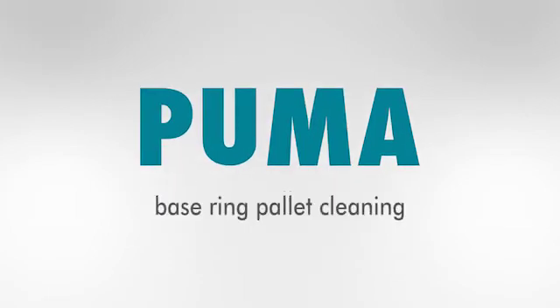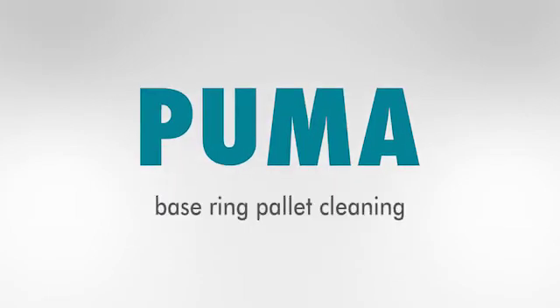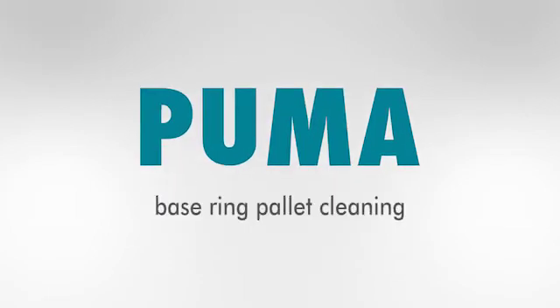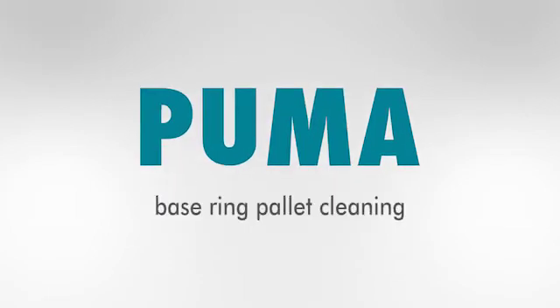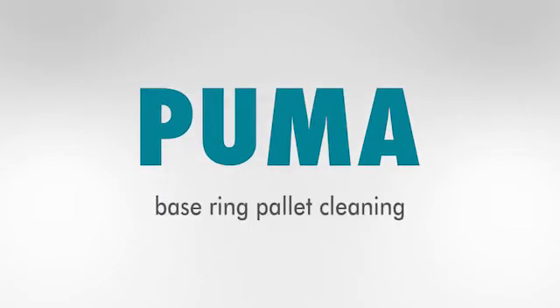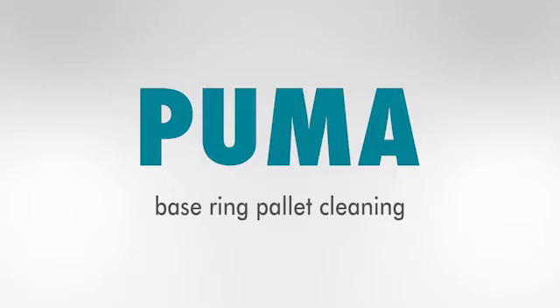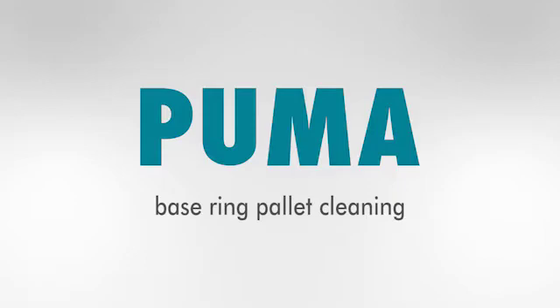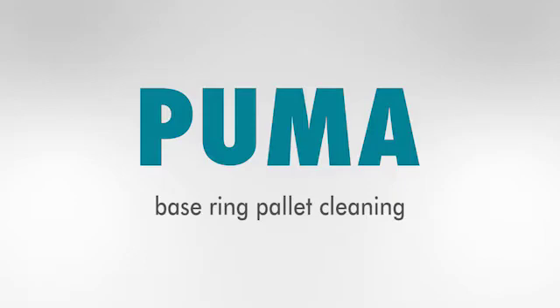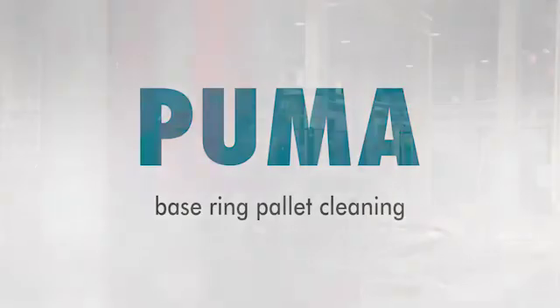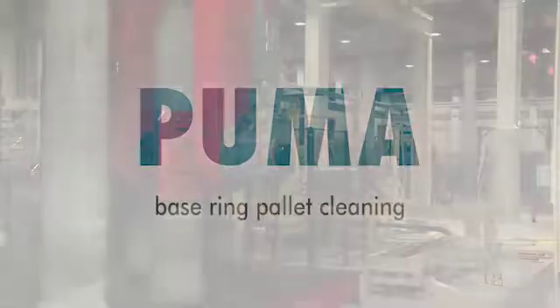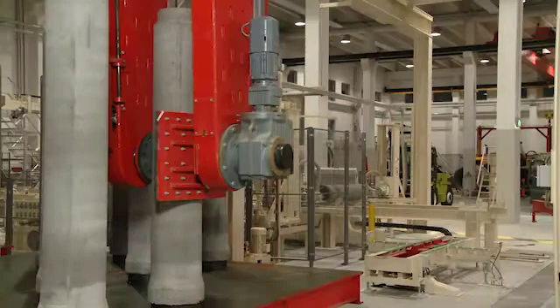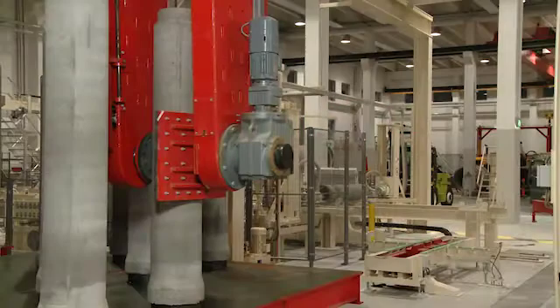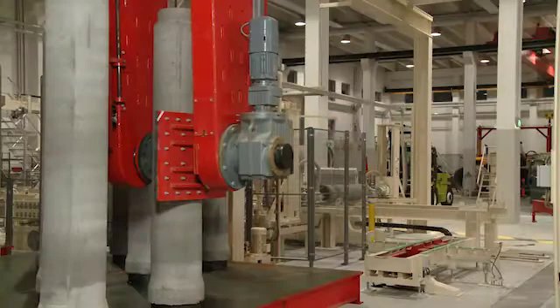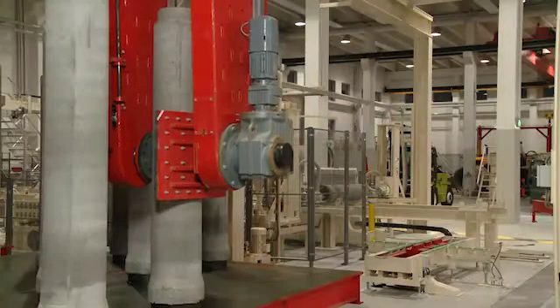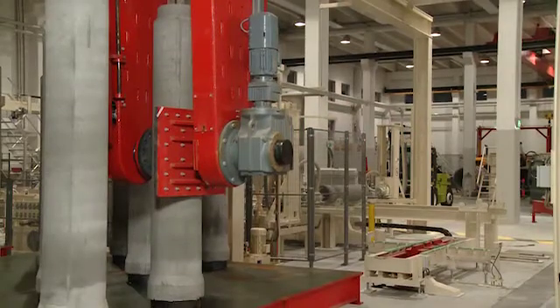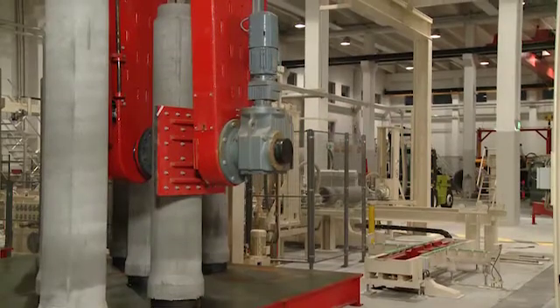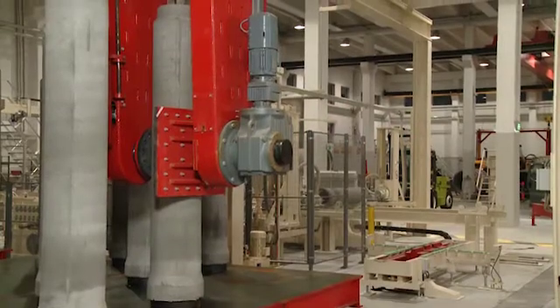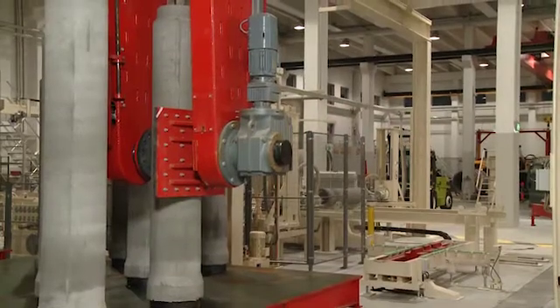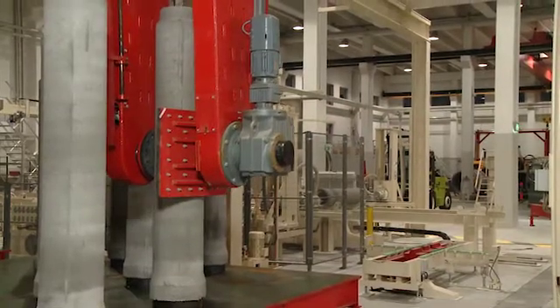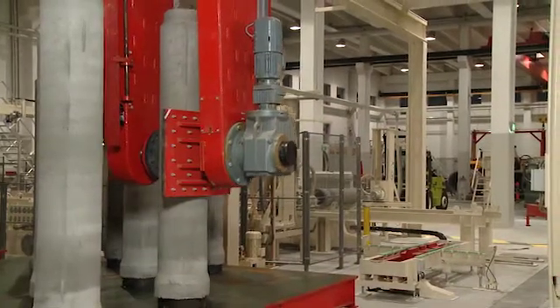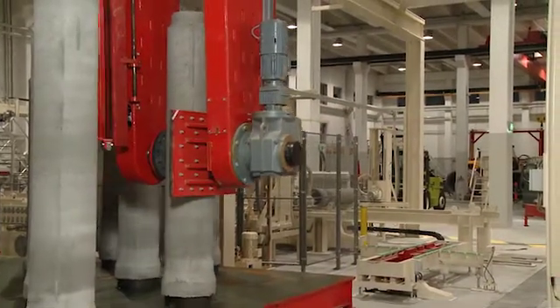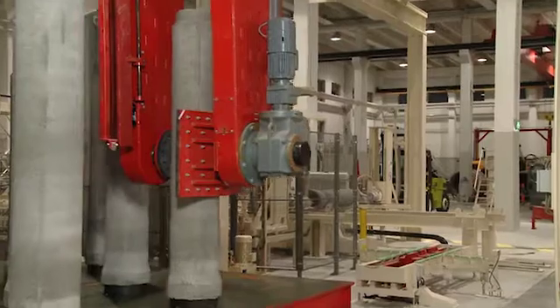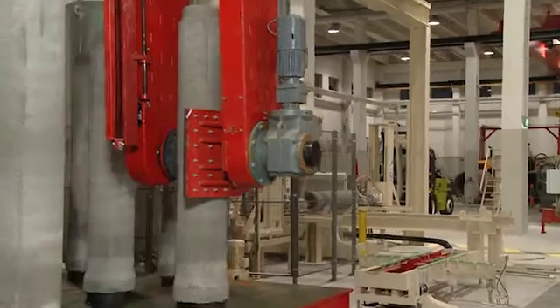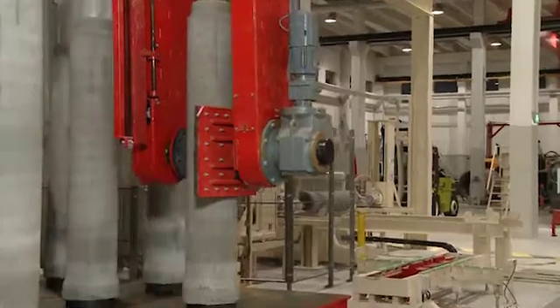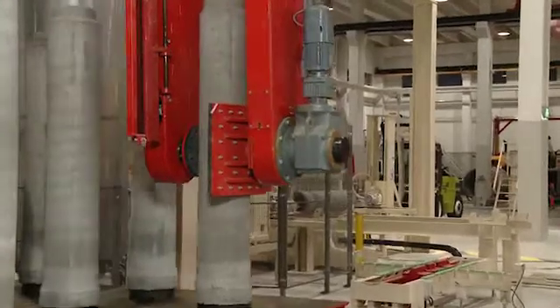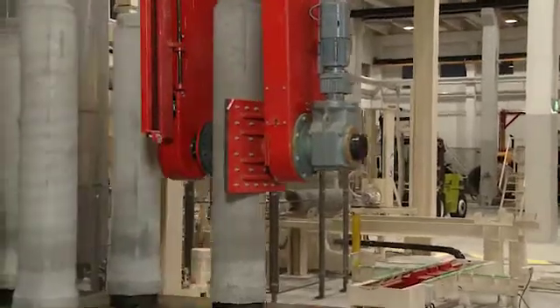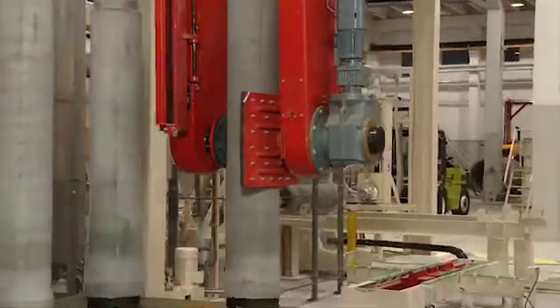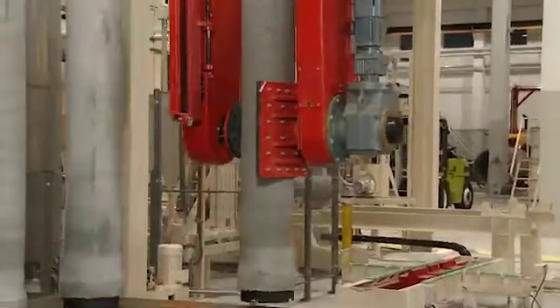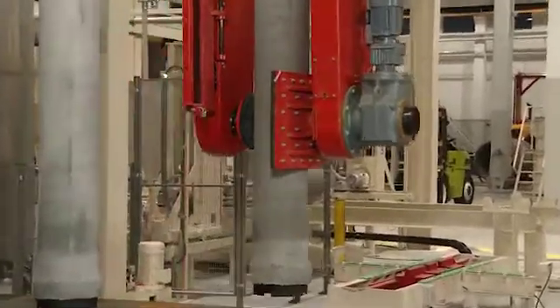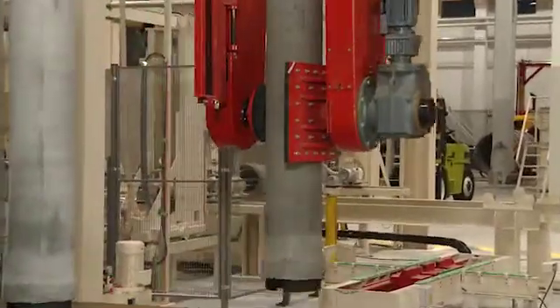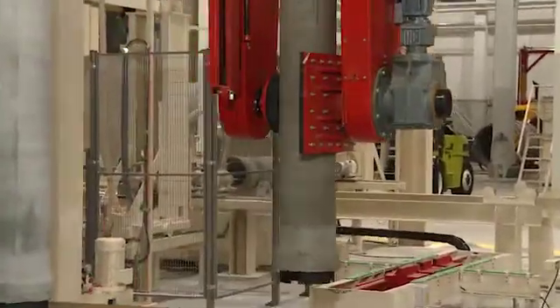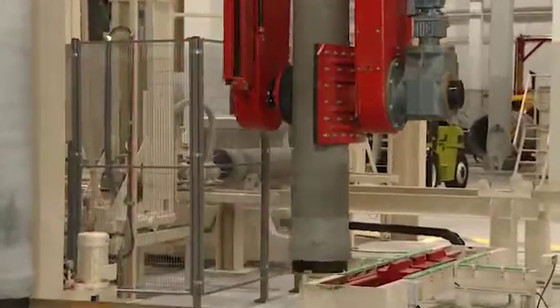The base pallet cleaning robot Puma is operated as a module of the fully automated BFS base pallet circulation system or as a standalone line.